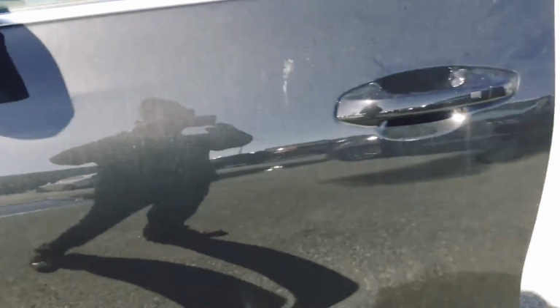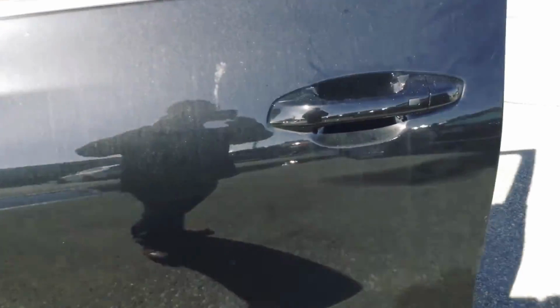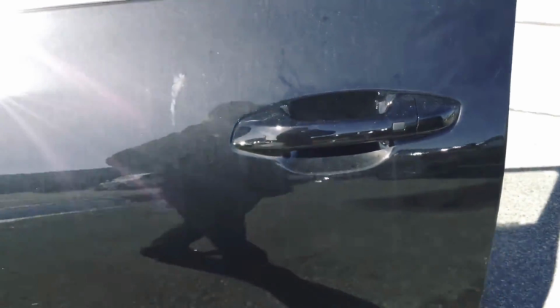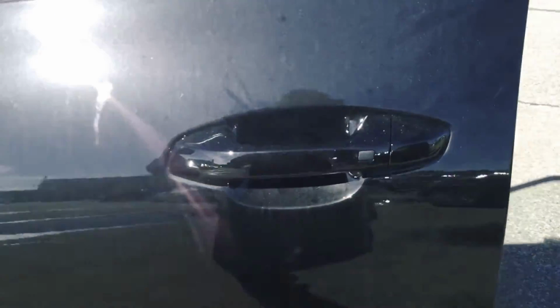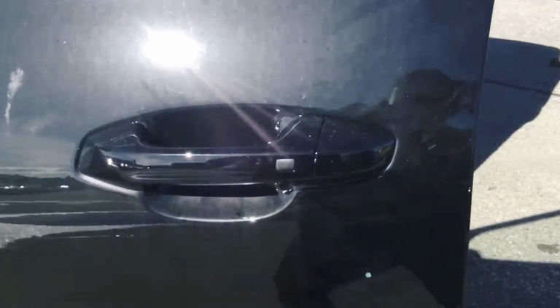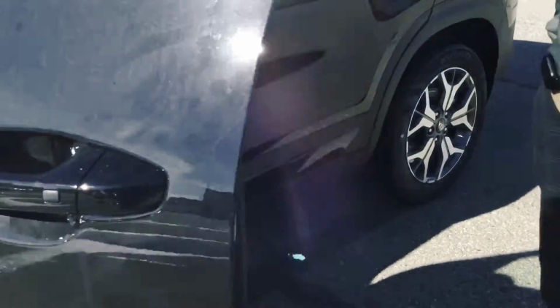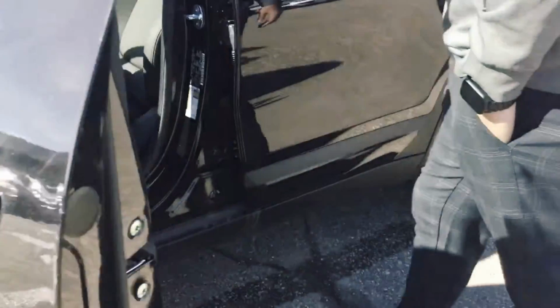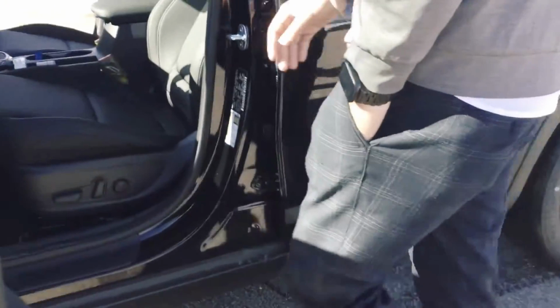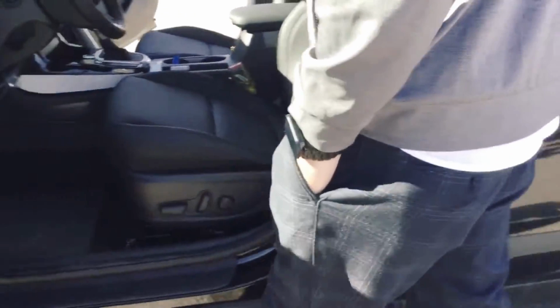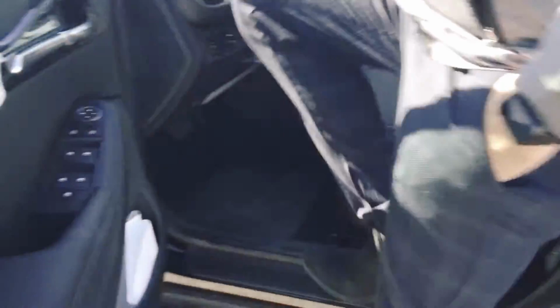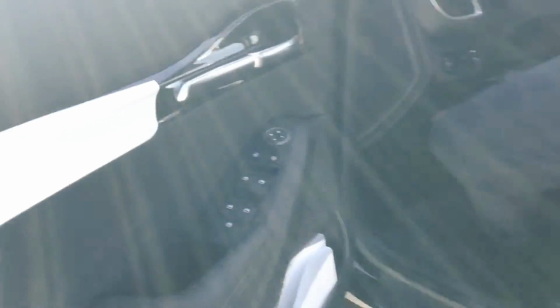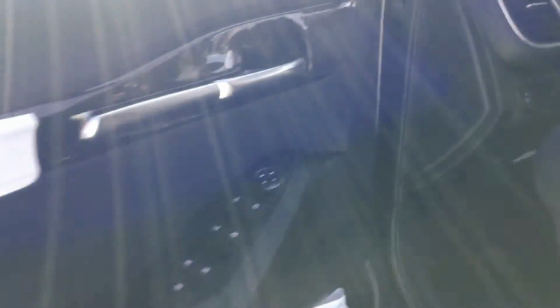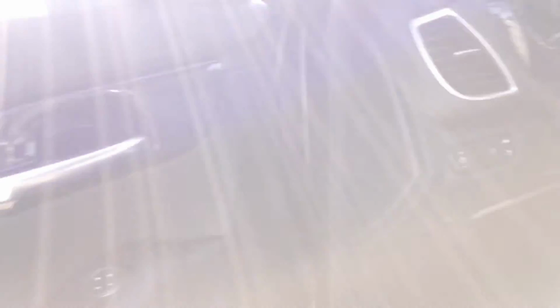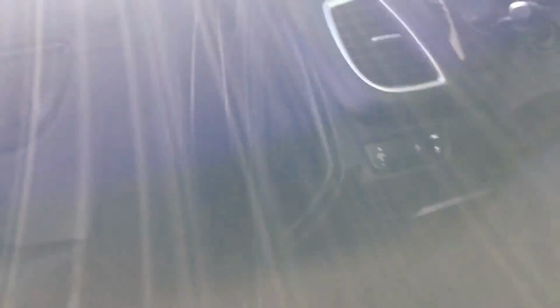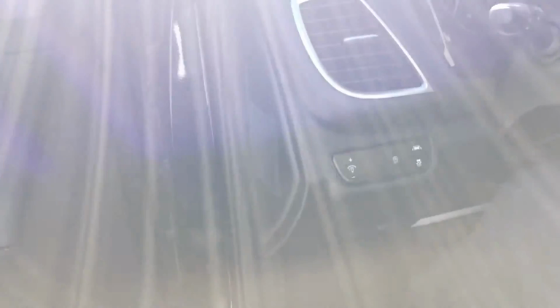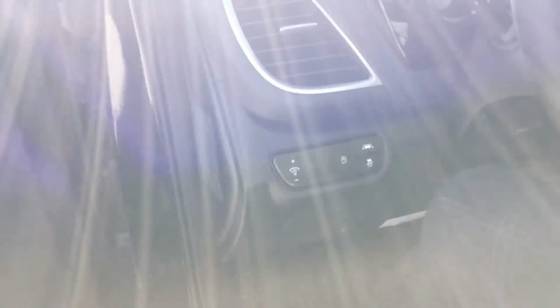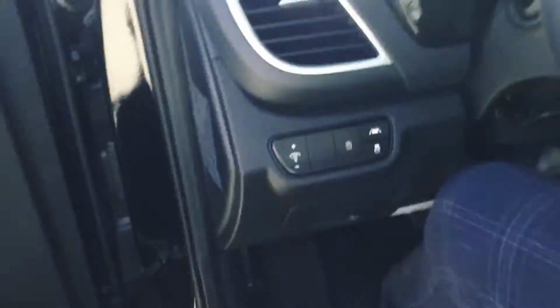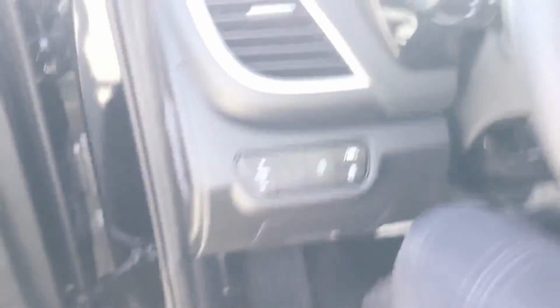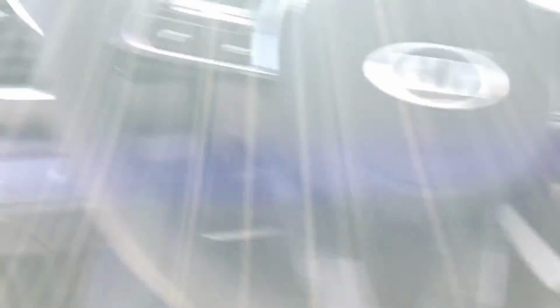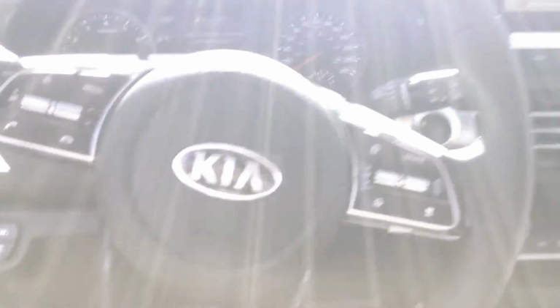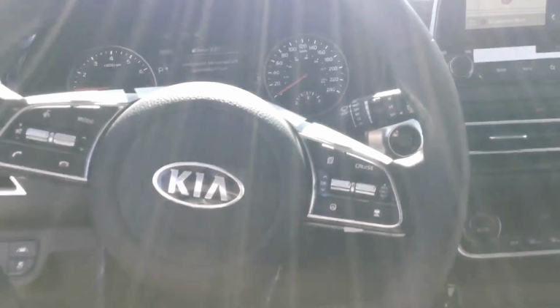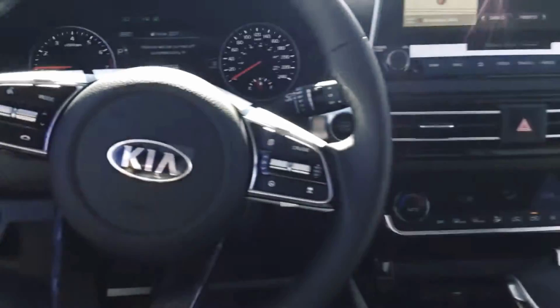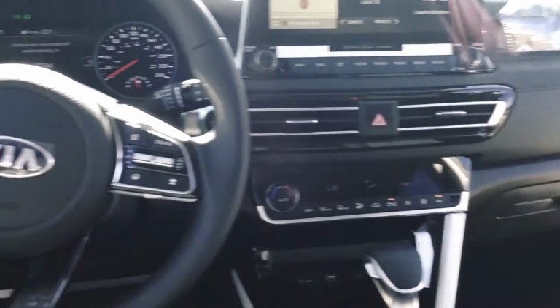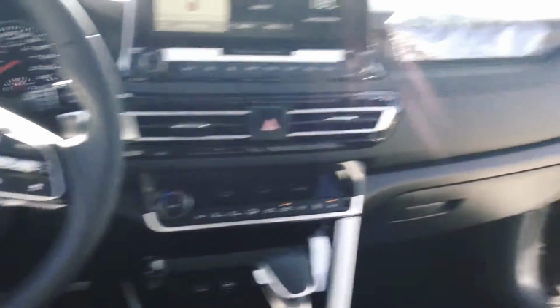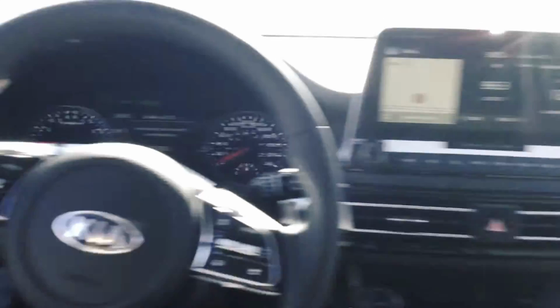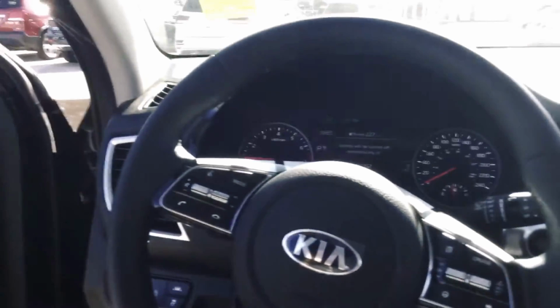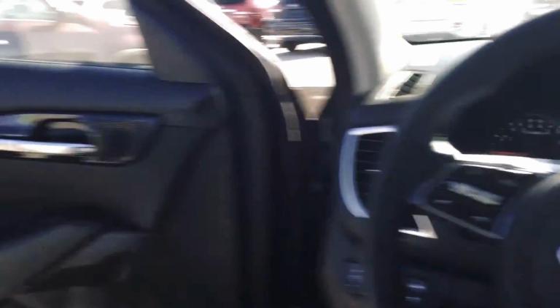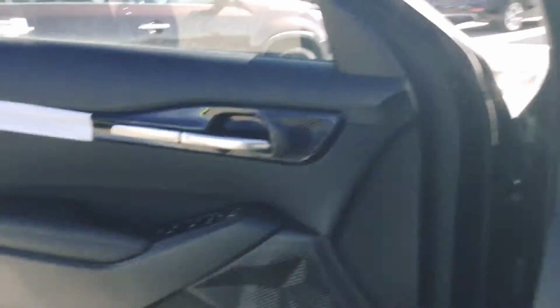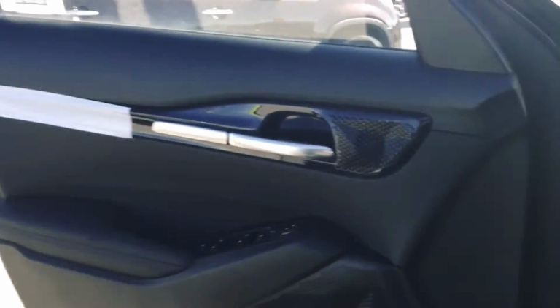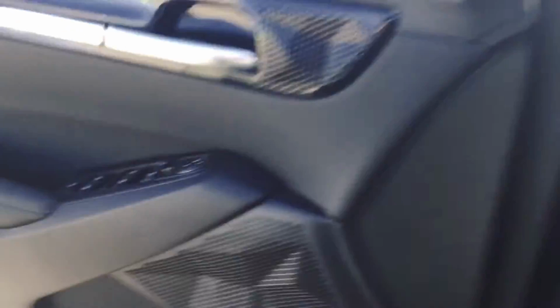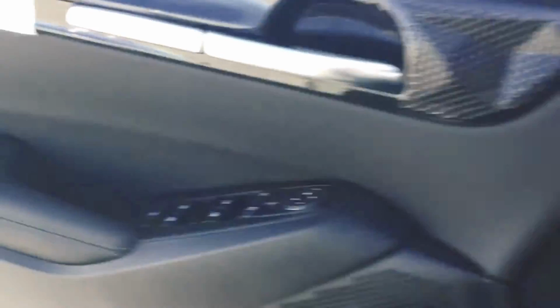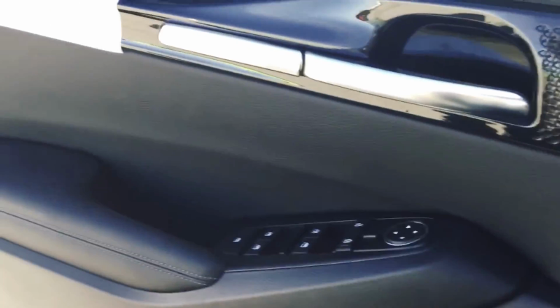Just come on over on the inside, I'll show you the interior. As you can see, we have a heated steering wheel, heated seats, power windows, and power locks.